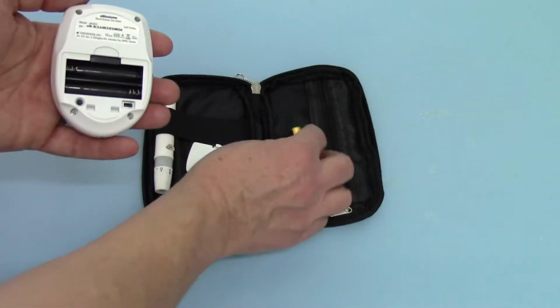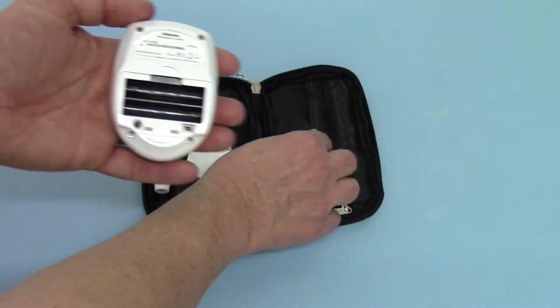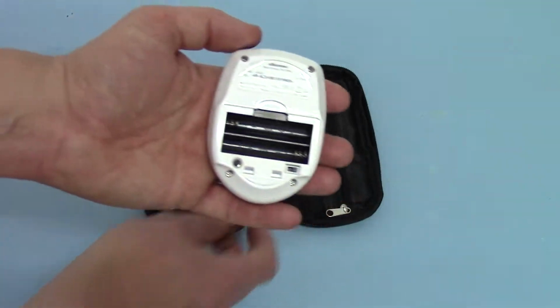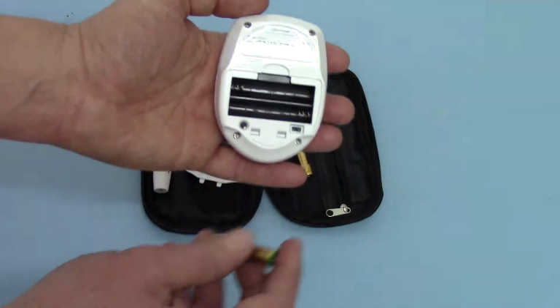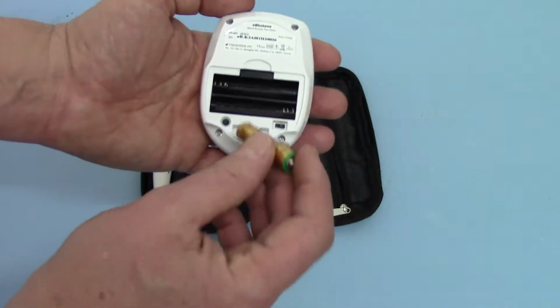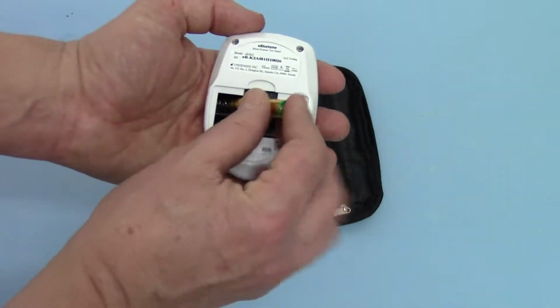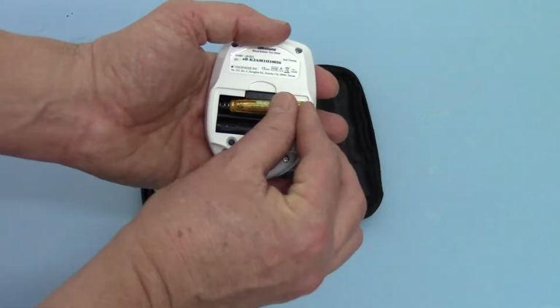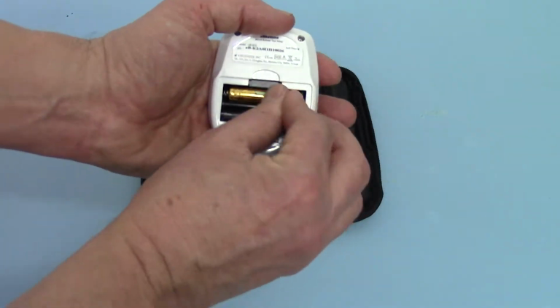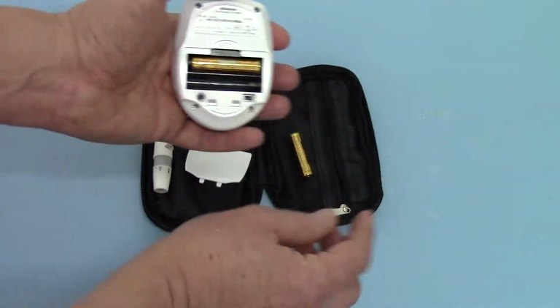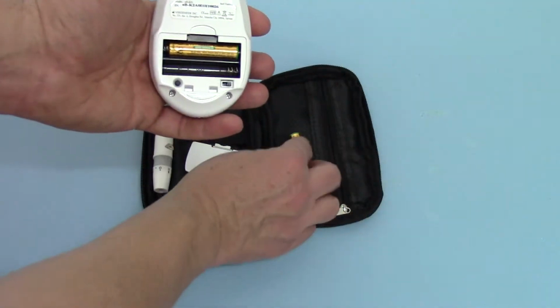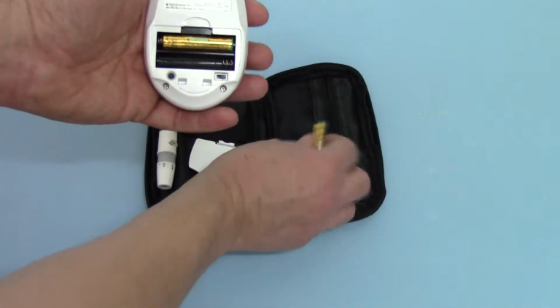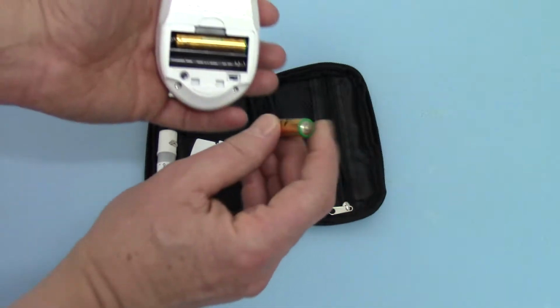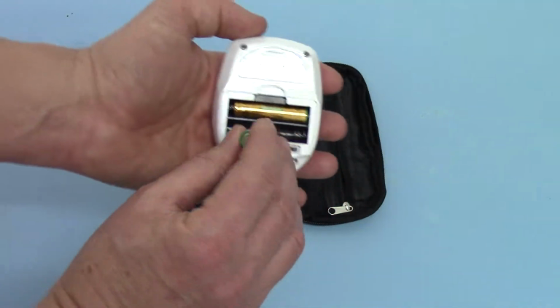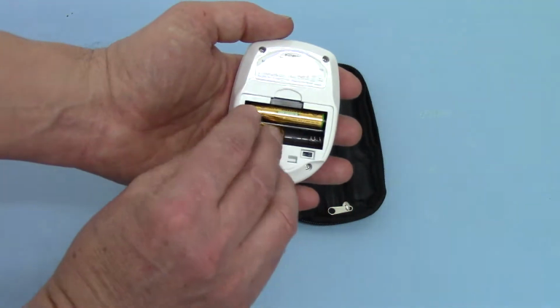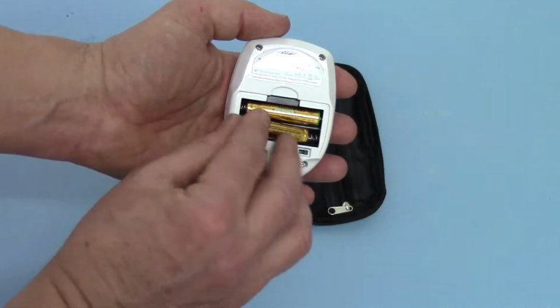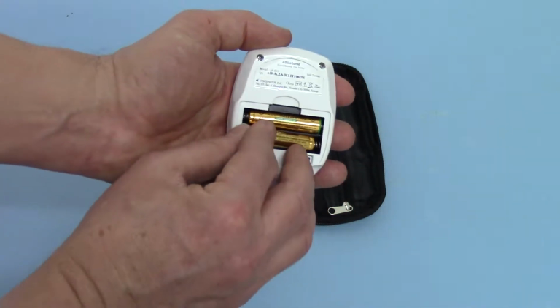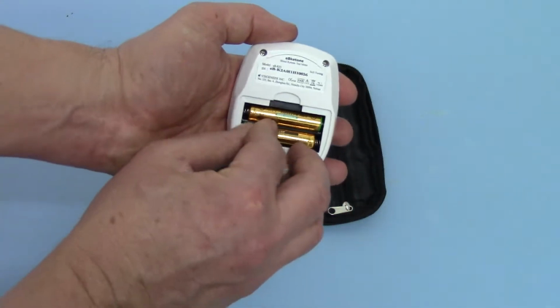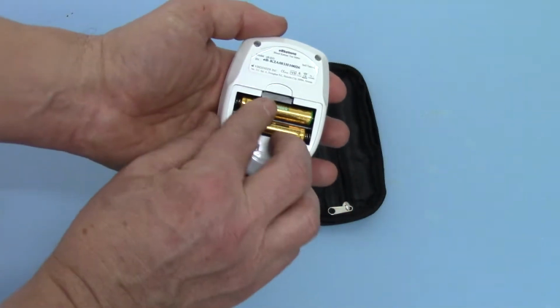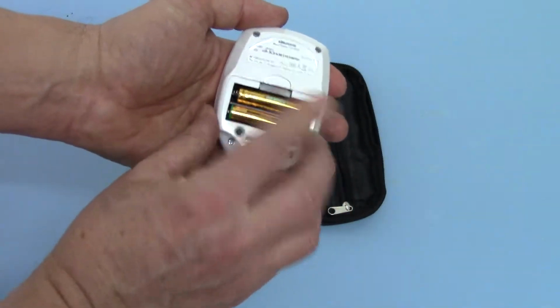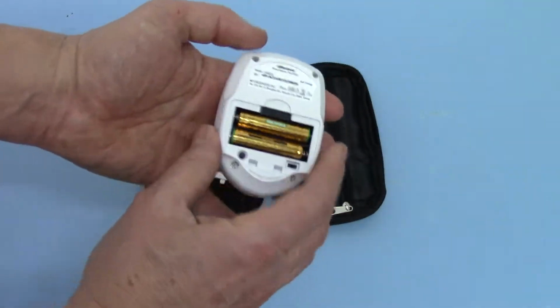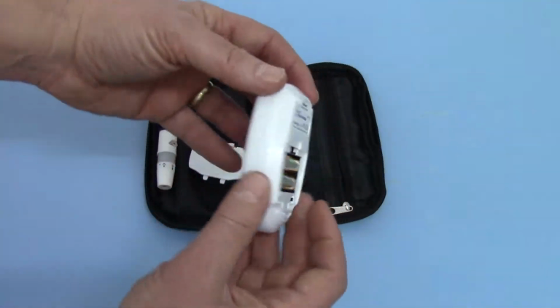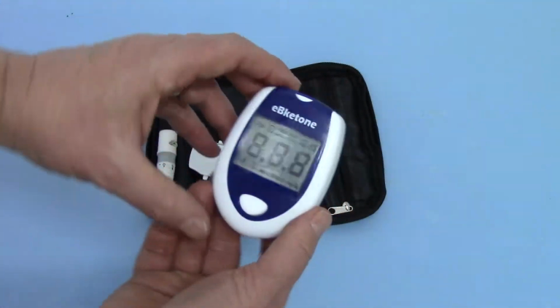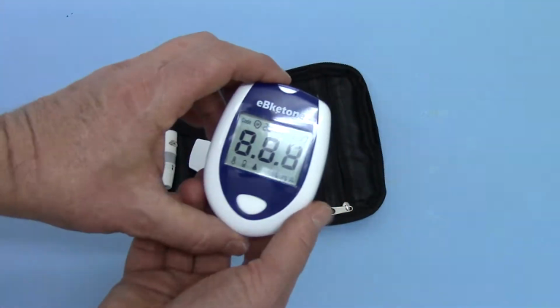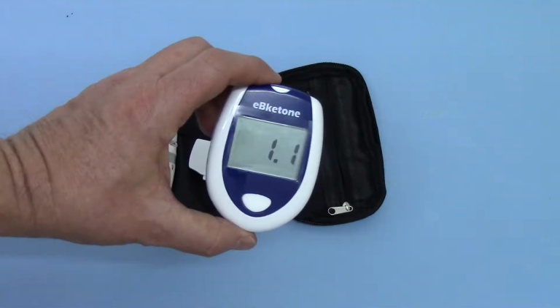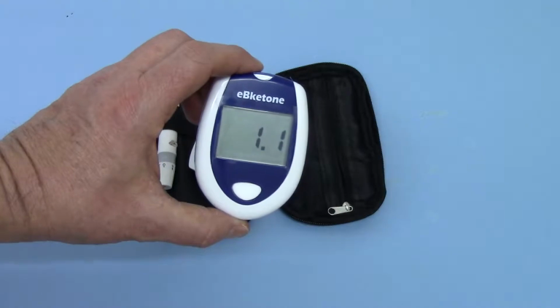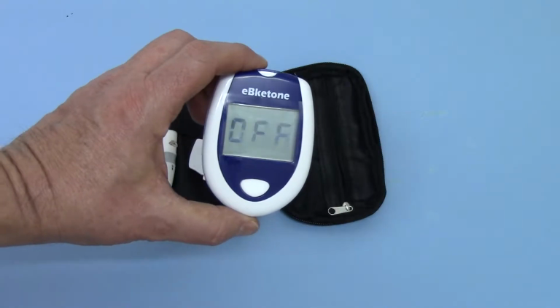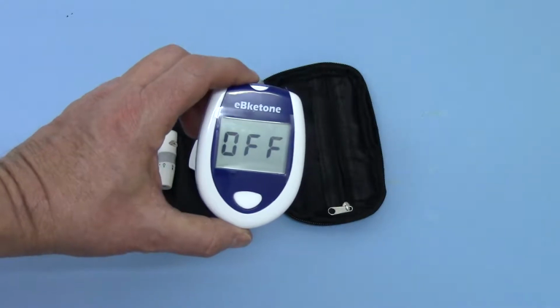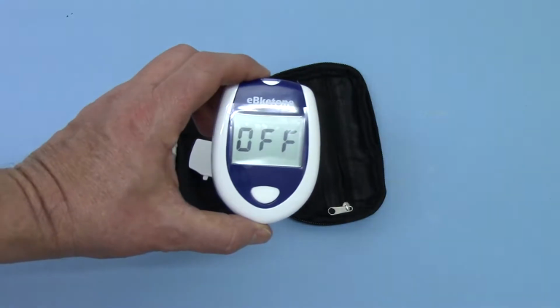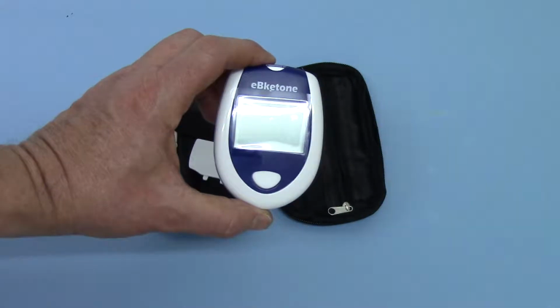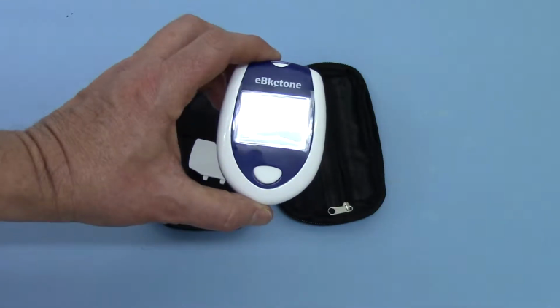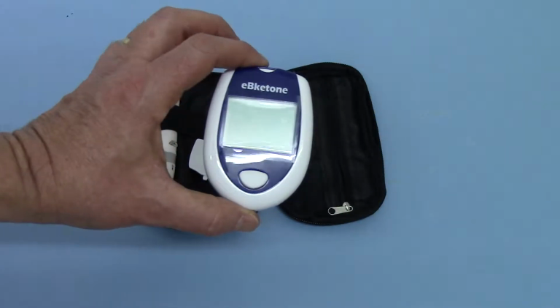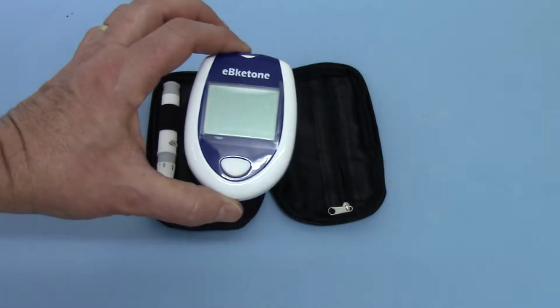So let's pop the batteries into this unit and run you through setting the time and date. In go the batteries — the meter beeps and if you turn it over quickly you'll see it running through the display settings and then going off.